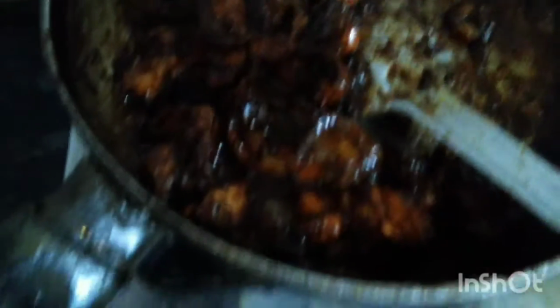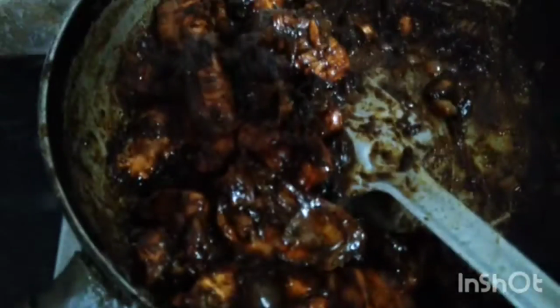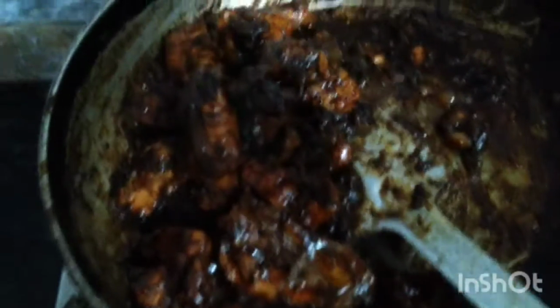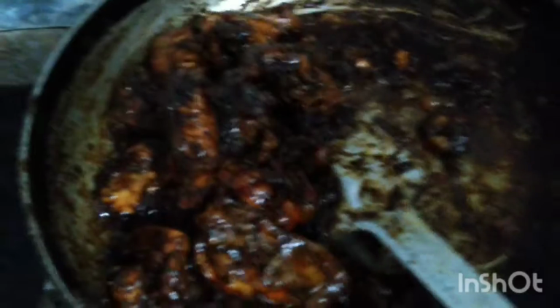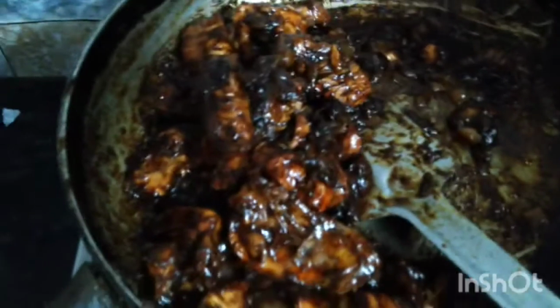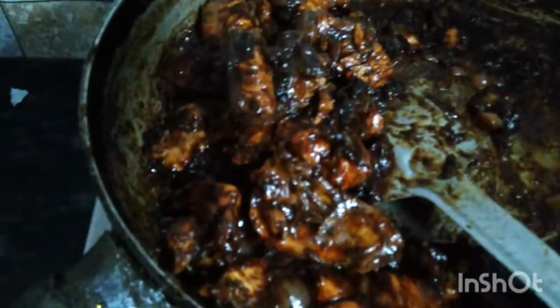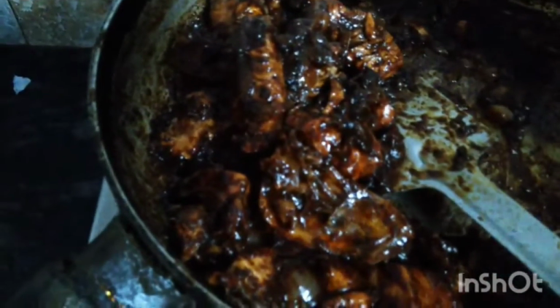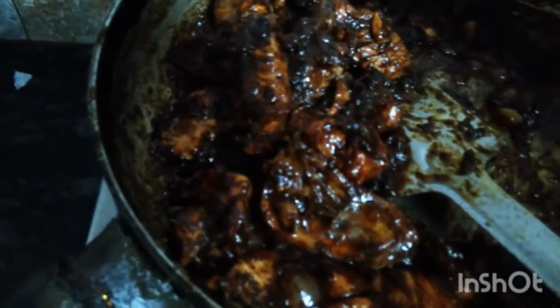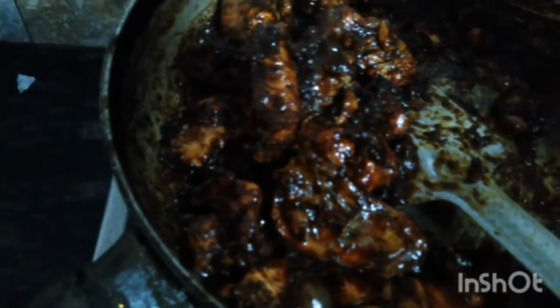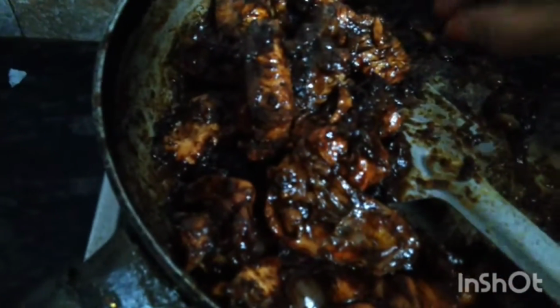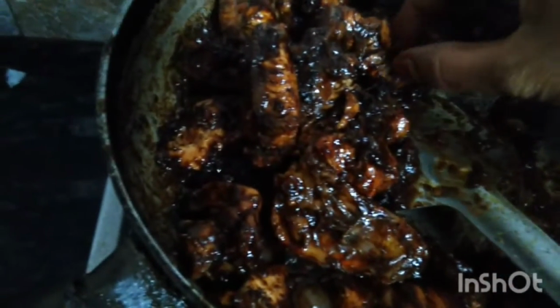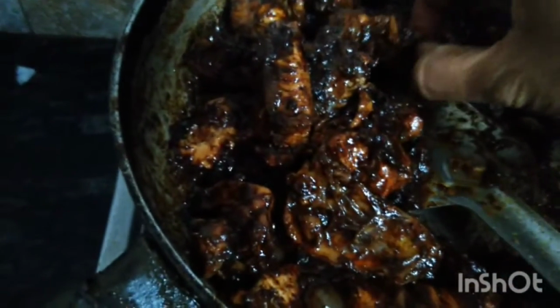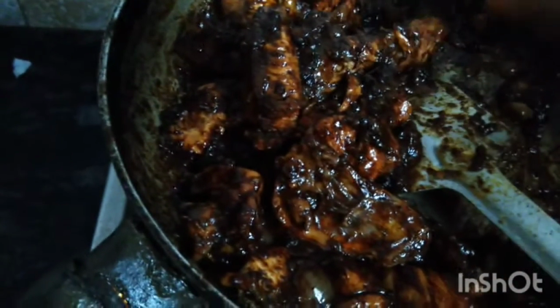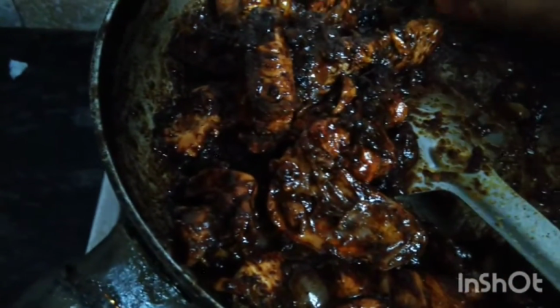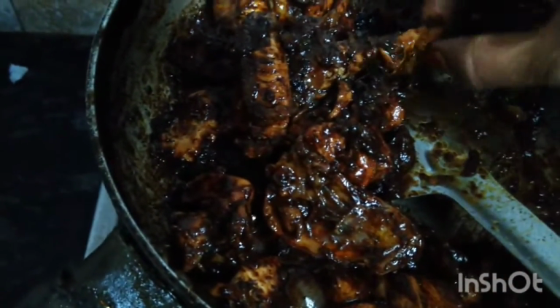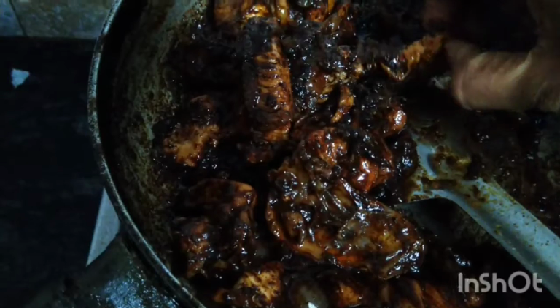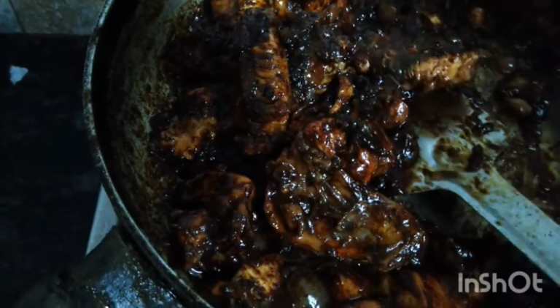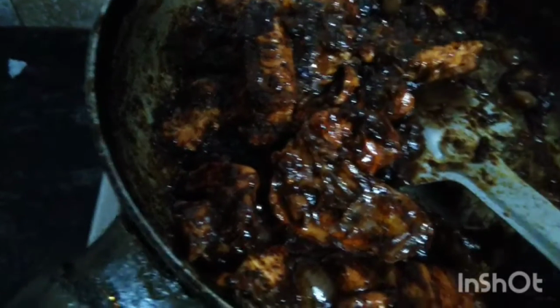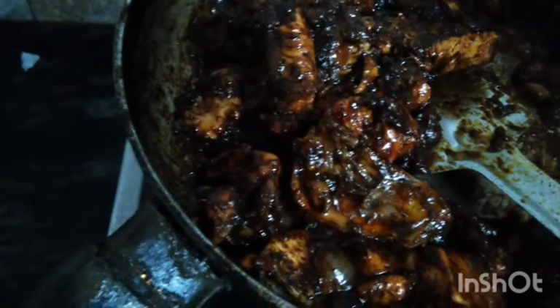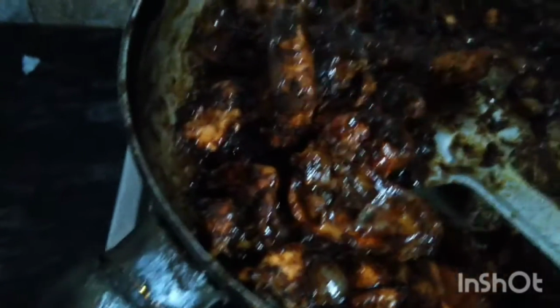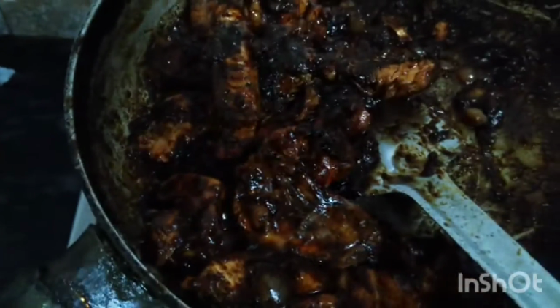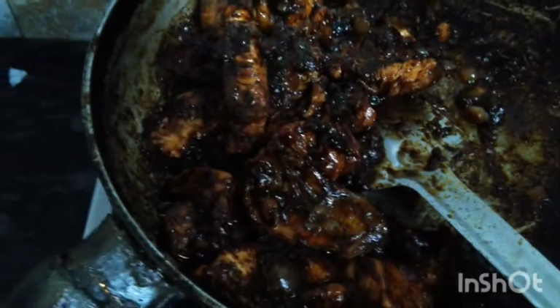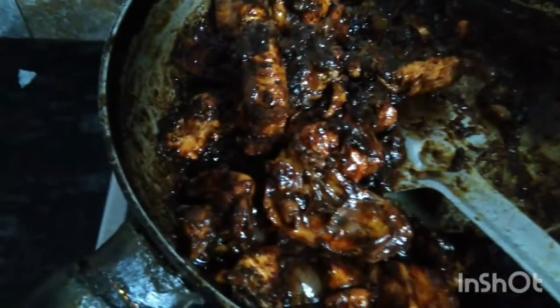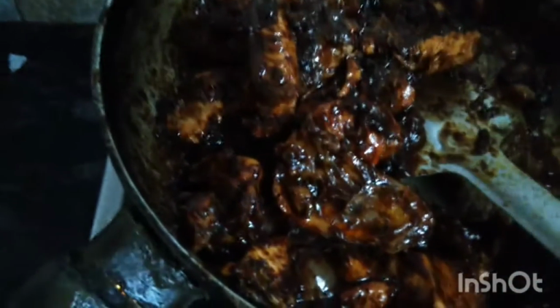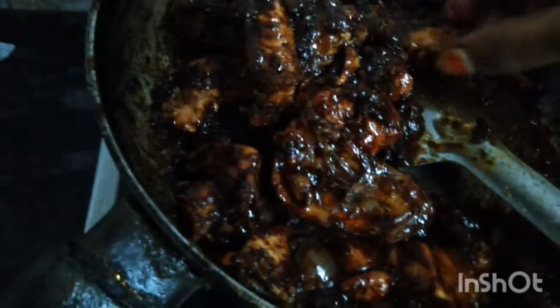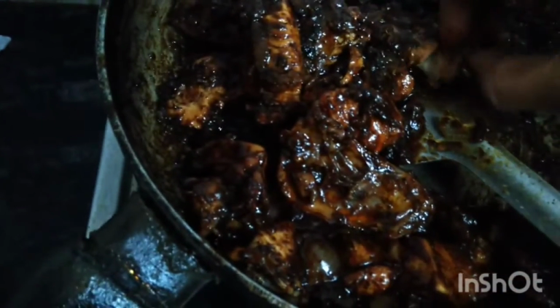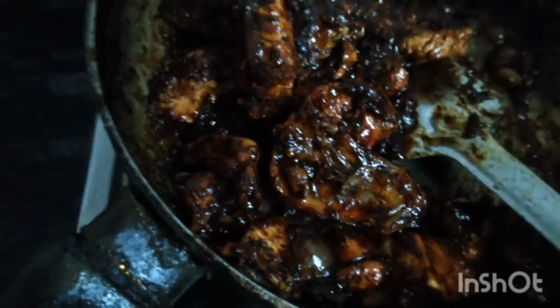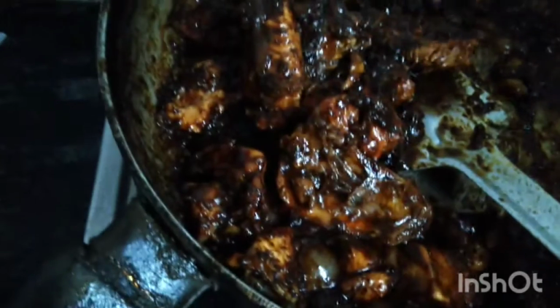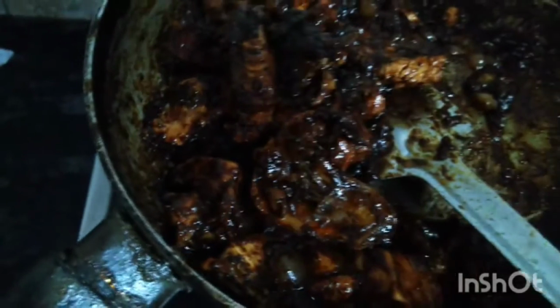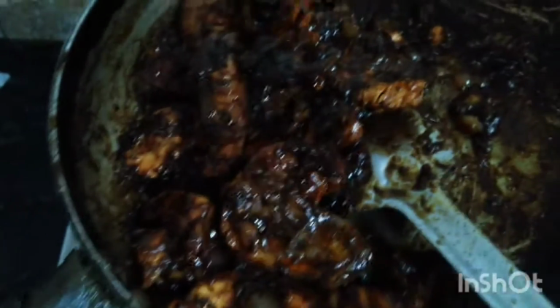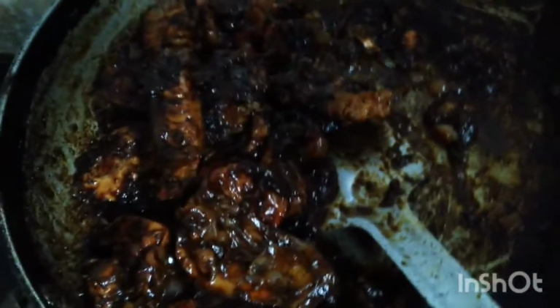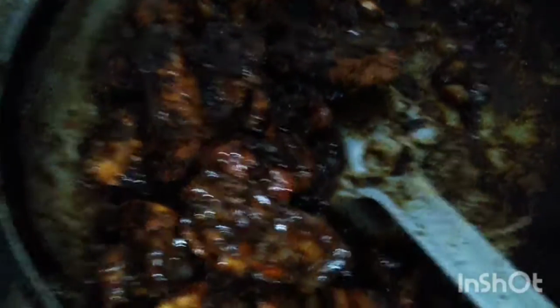We have the pepper chicken ready. I am going to eat some pepper chicken. Let's eat and taste it!